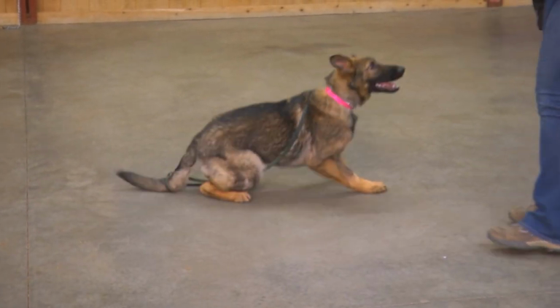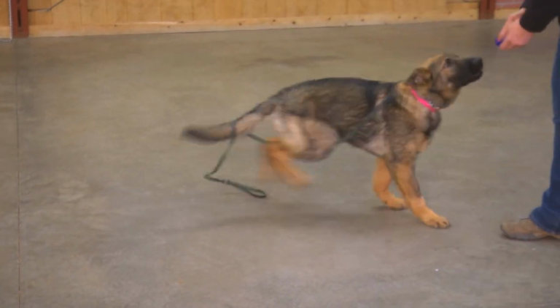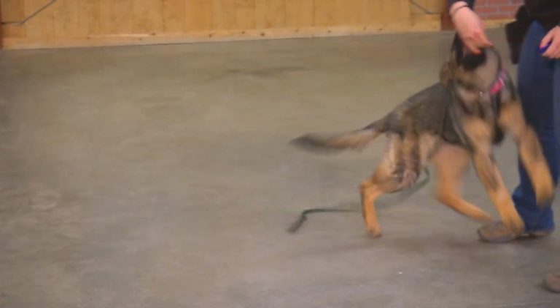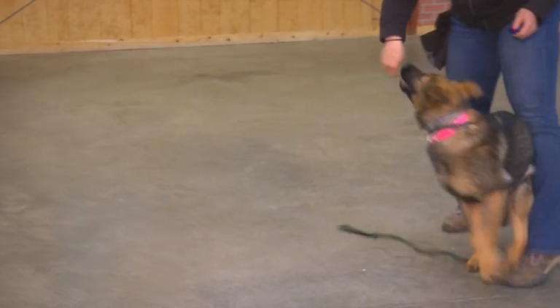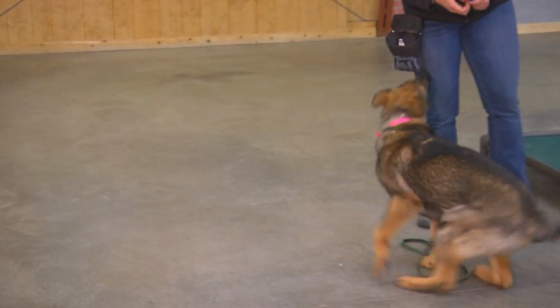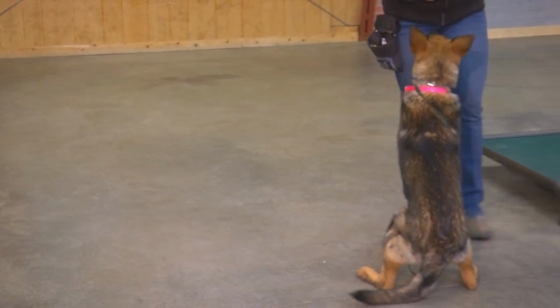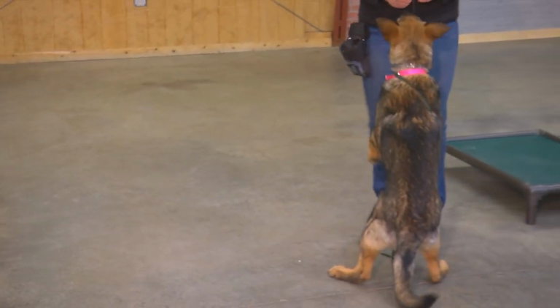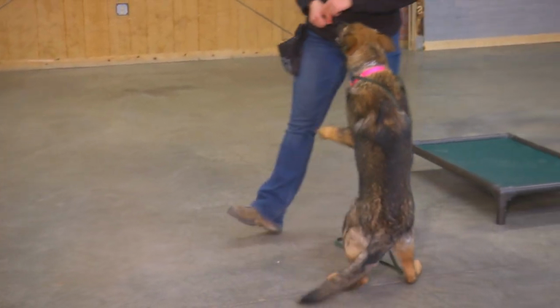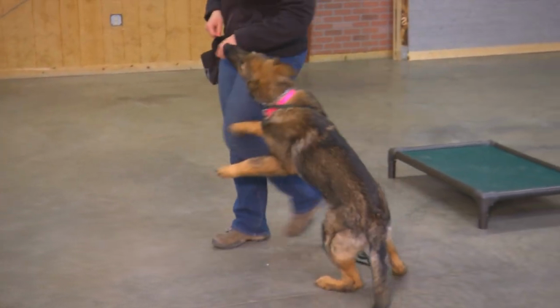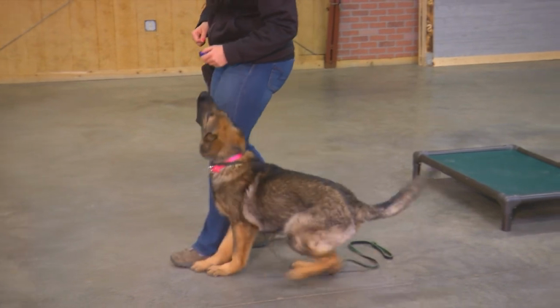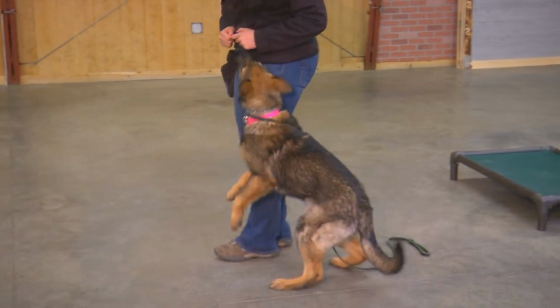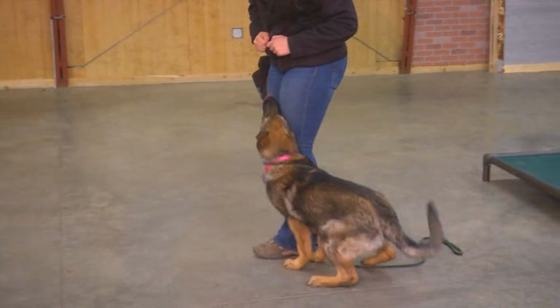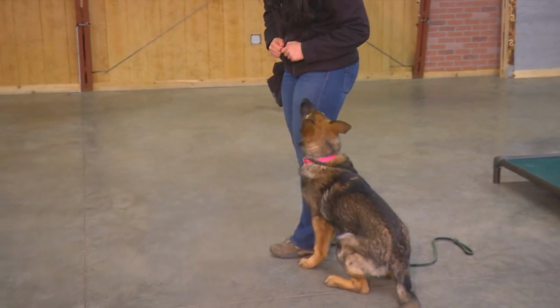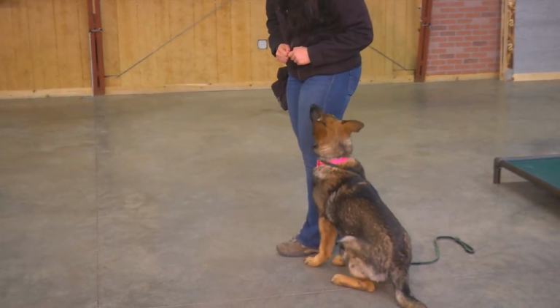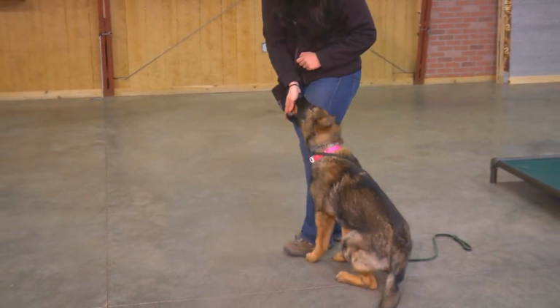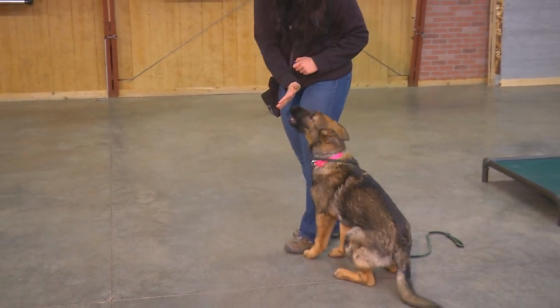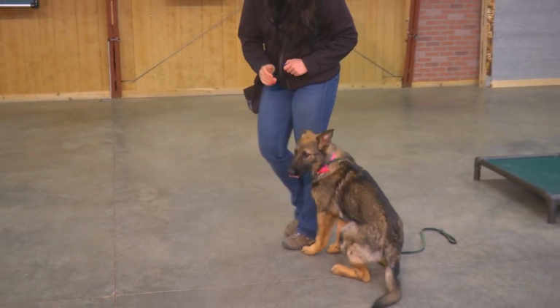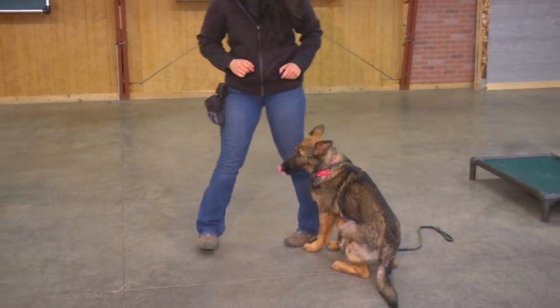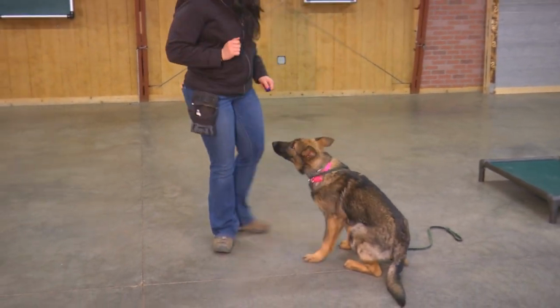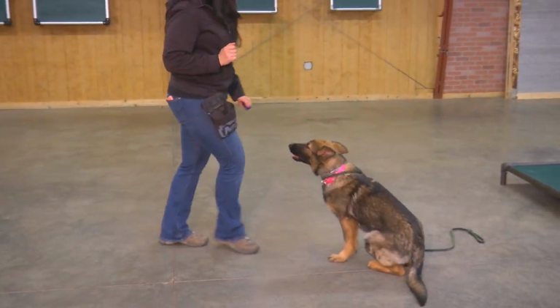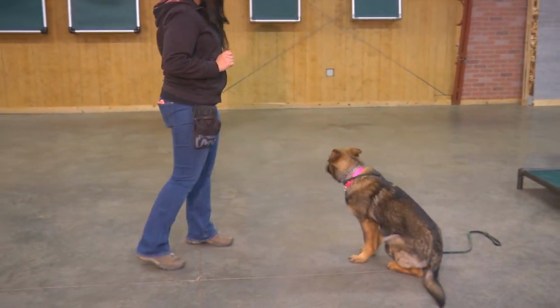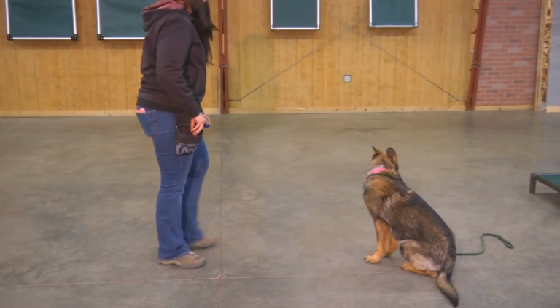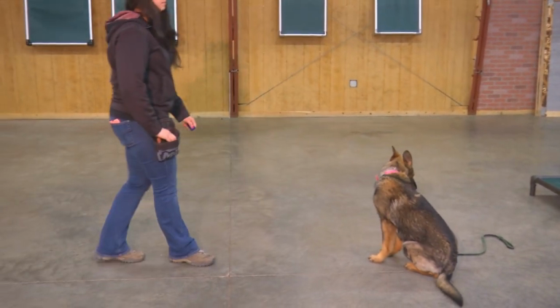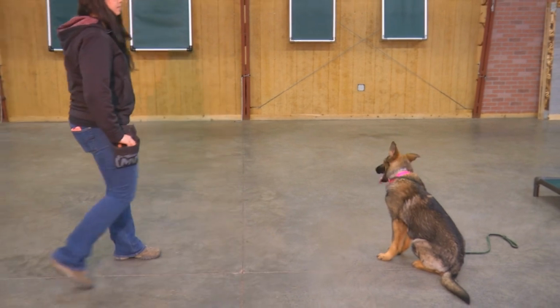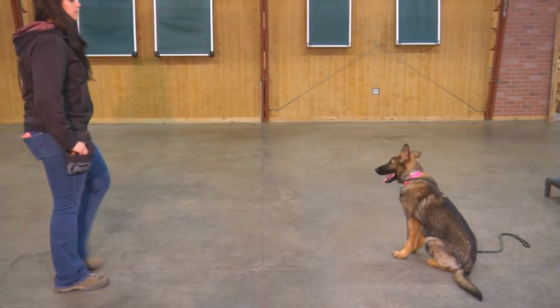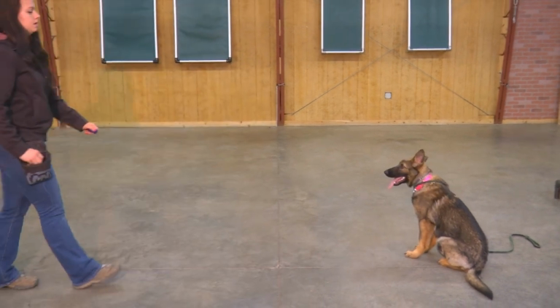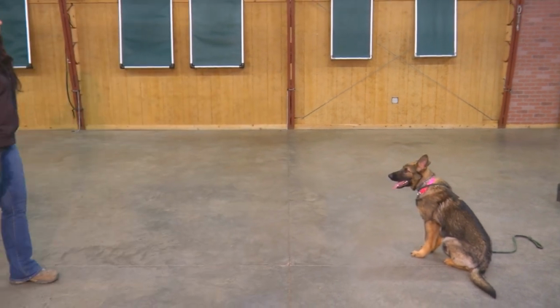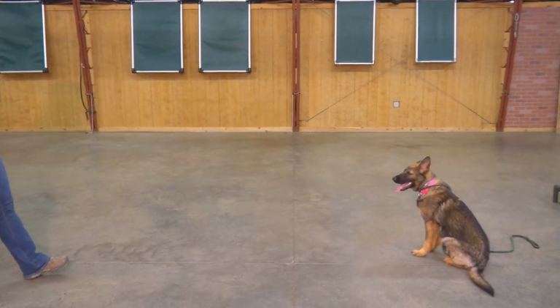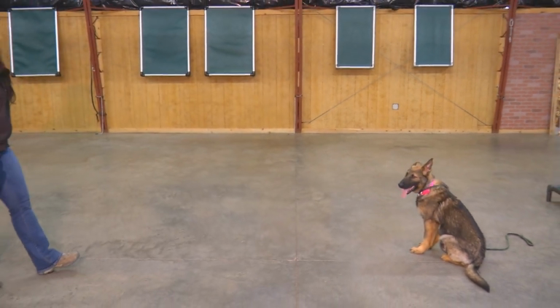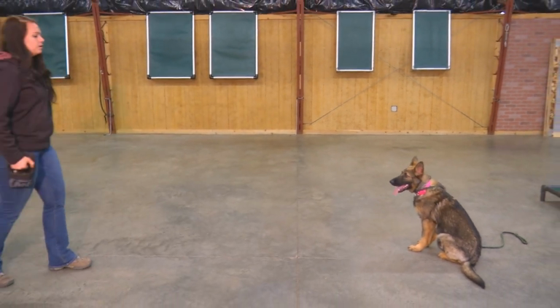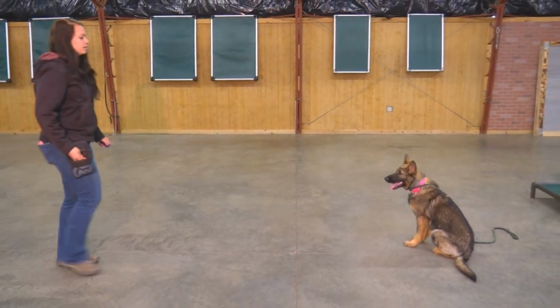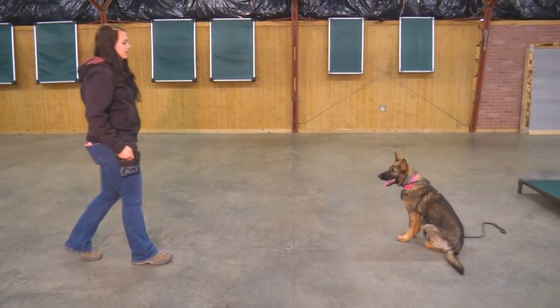Super nice signal faded roll over there. Real happy attitude, loves to do her little sit pretty. She's just rocking along.